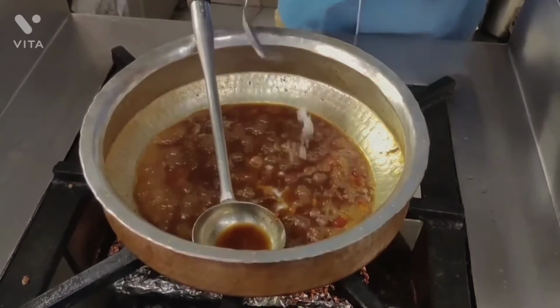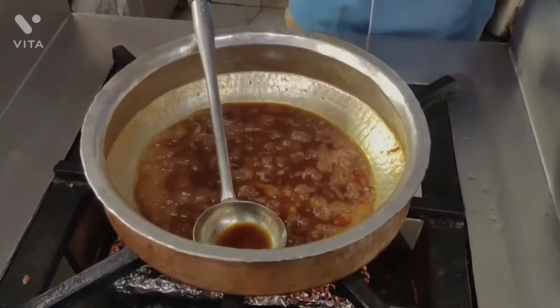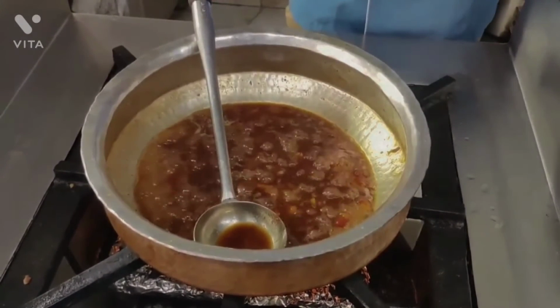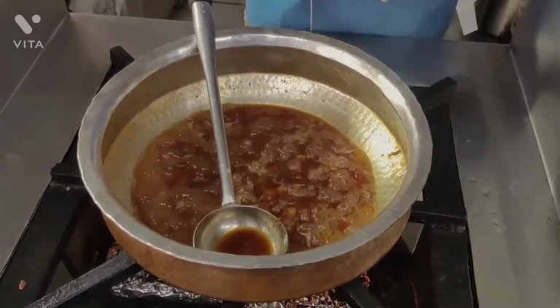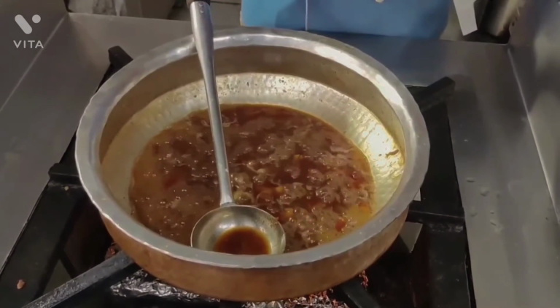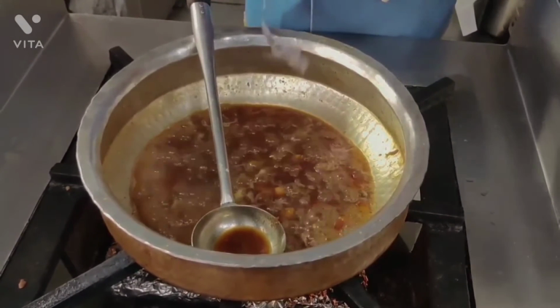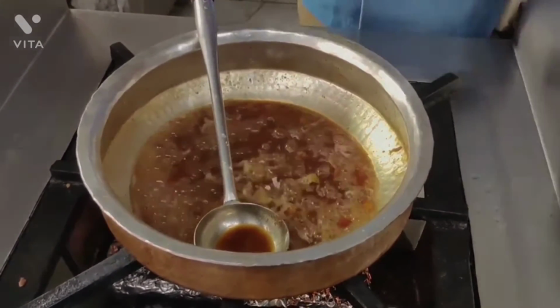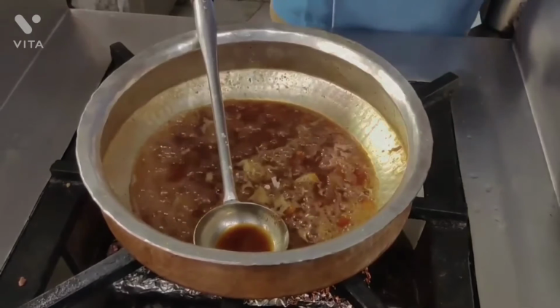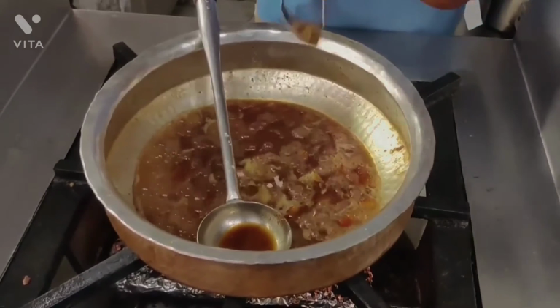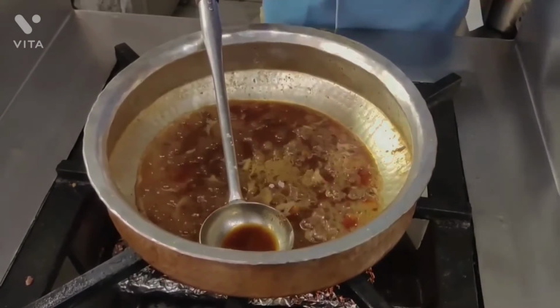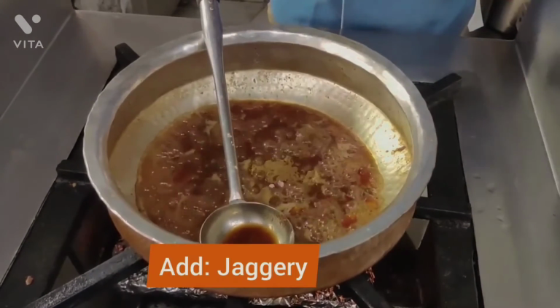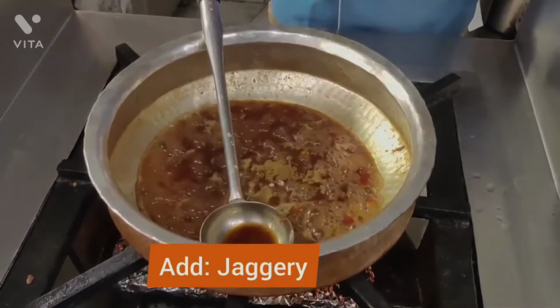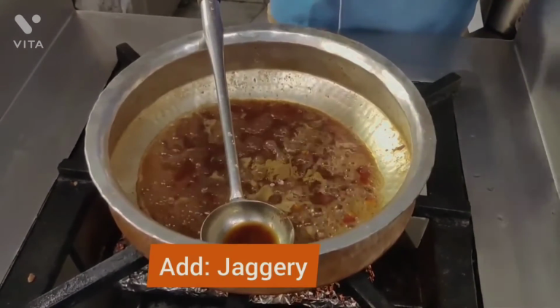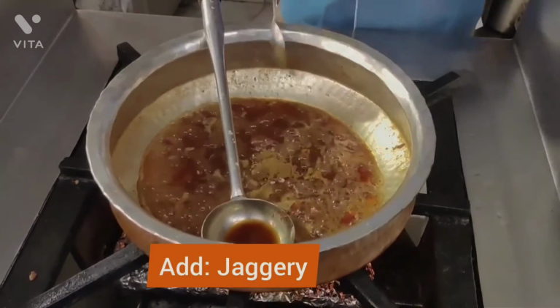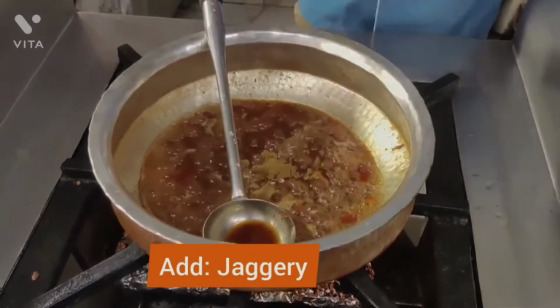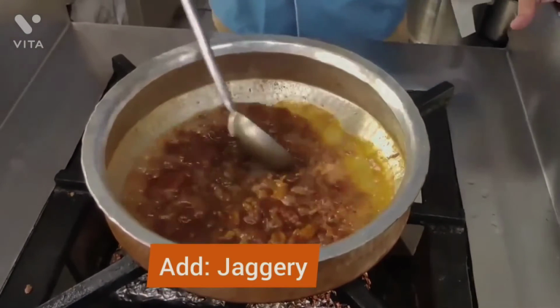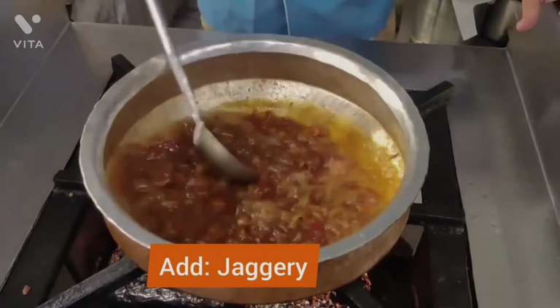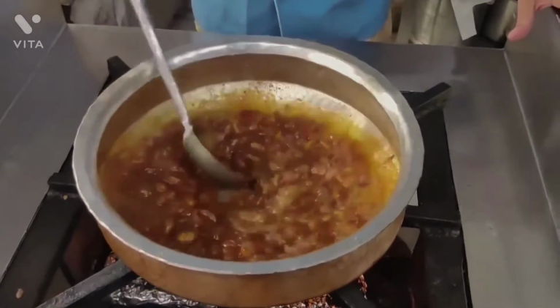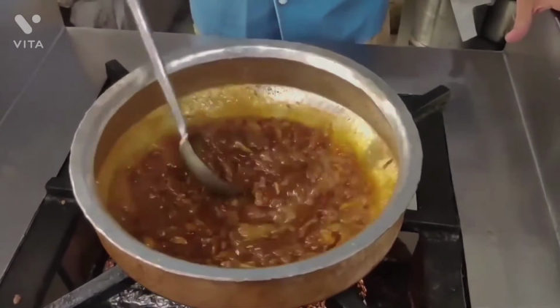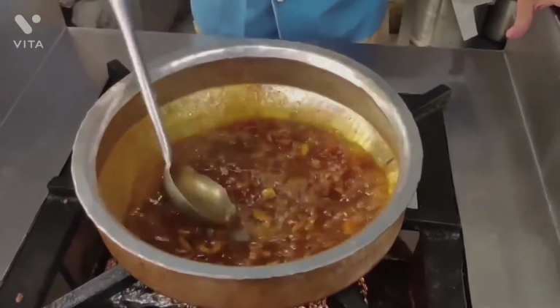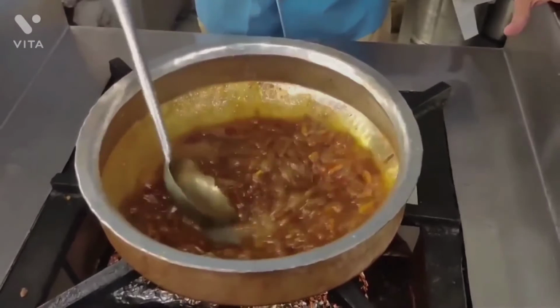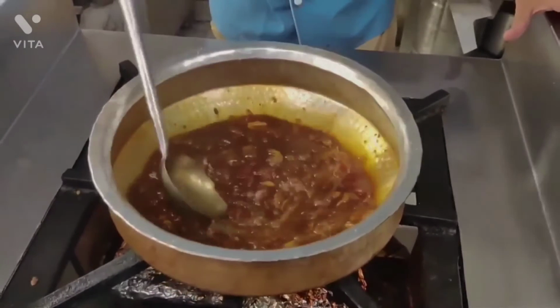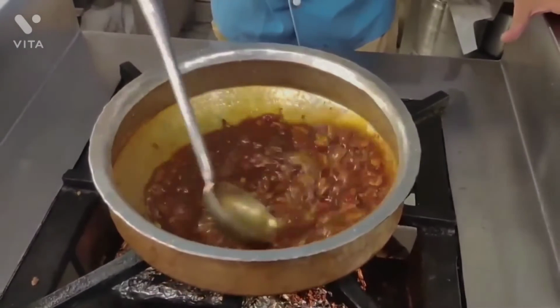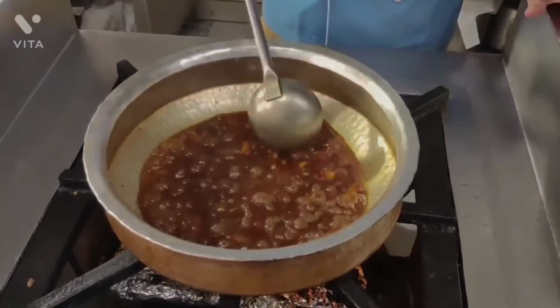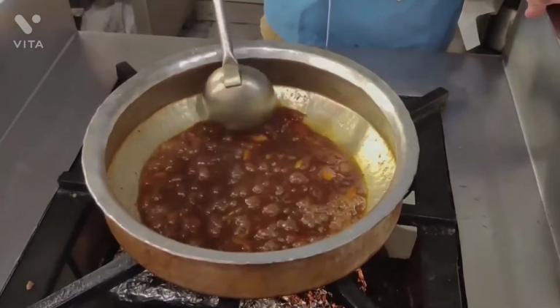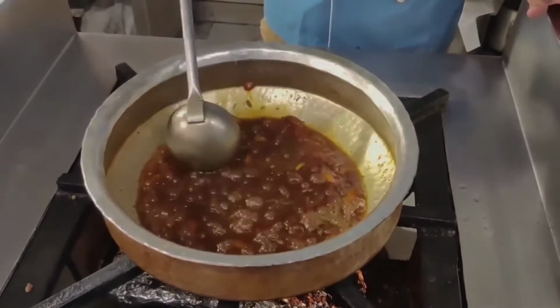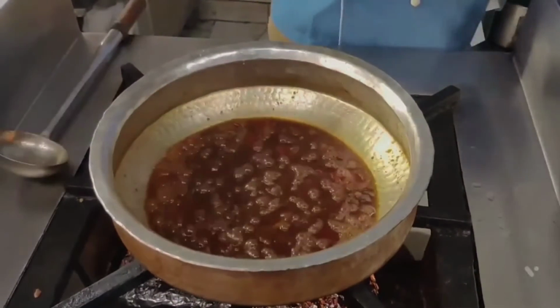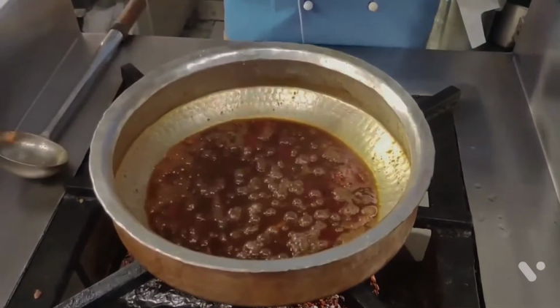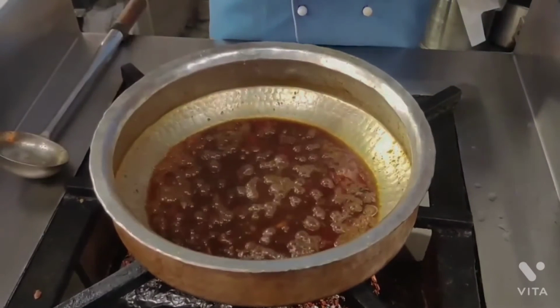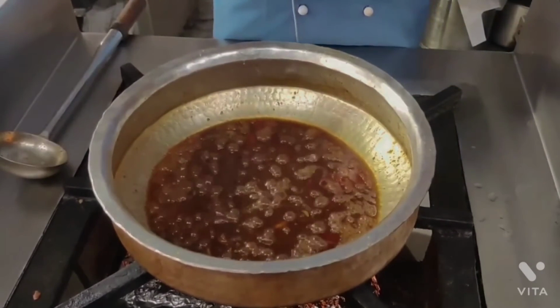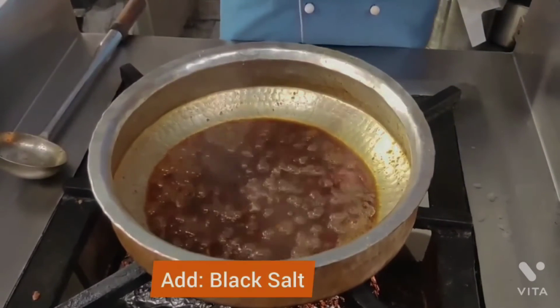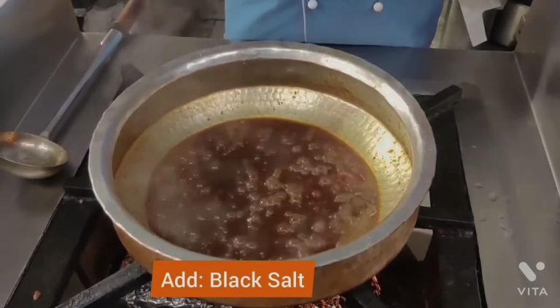According to your taste, add black salt and a little bit of water and the dish will be ready.